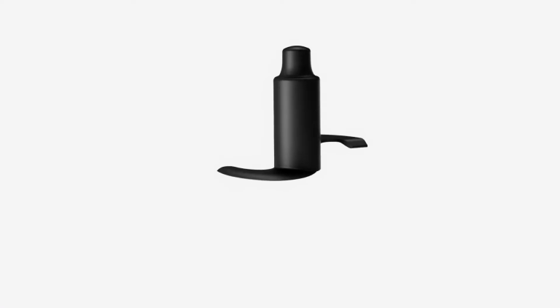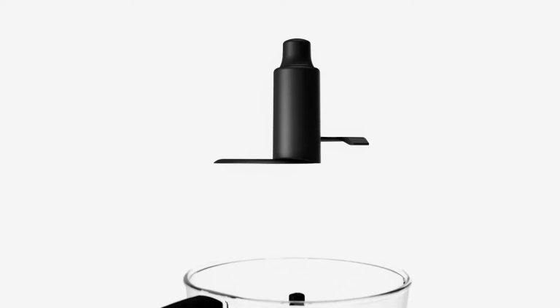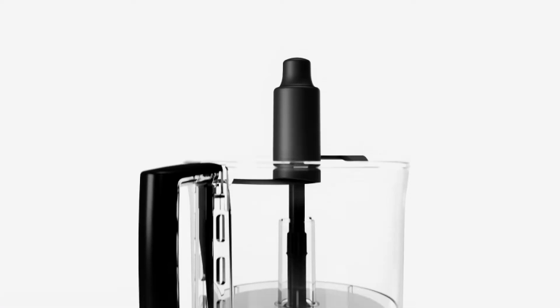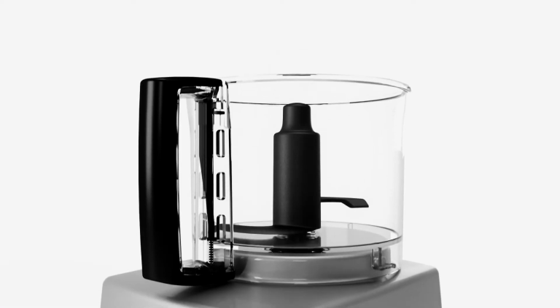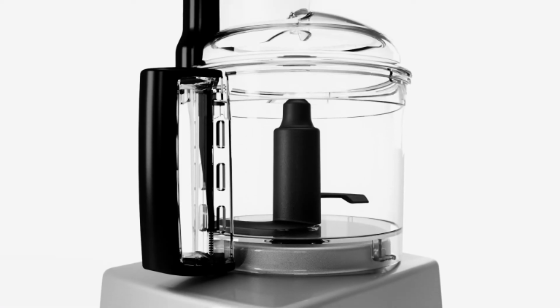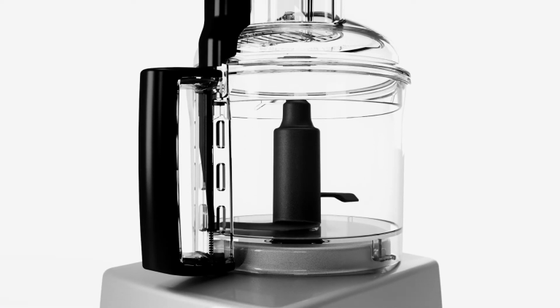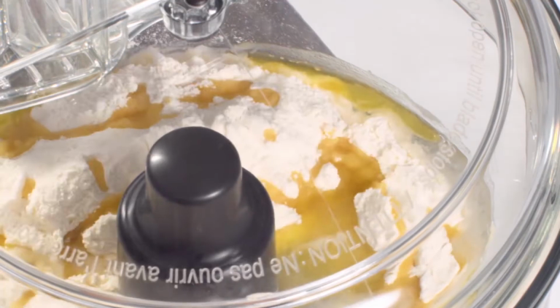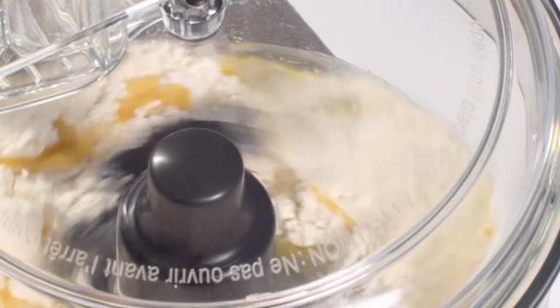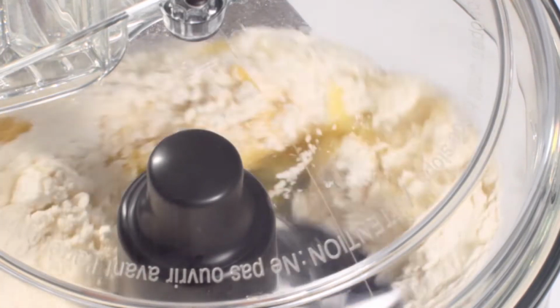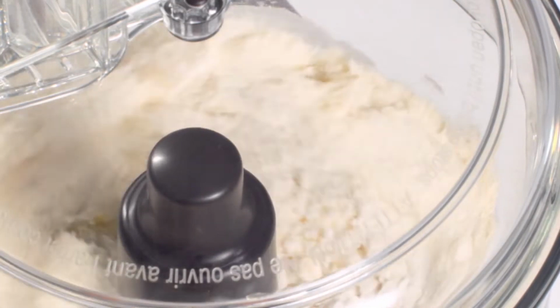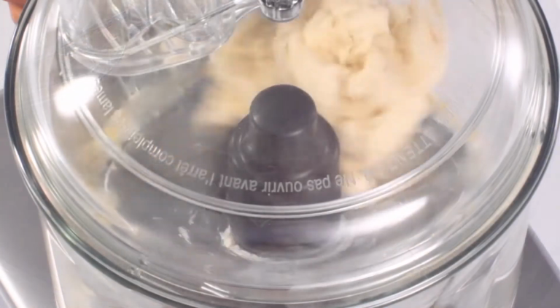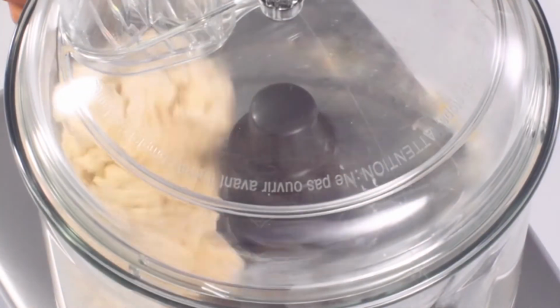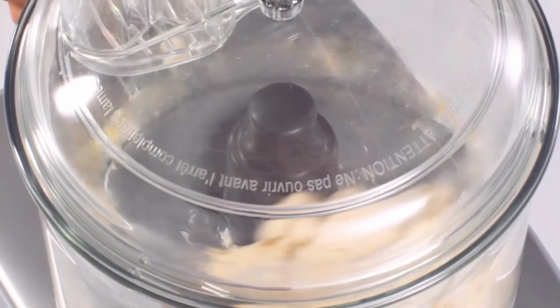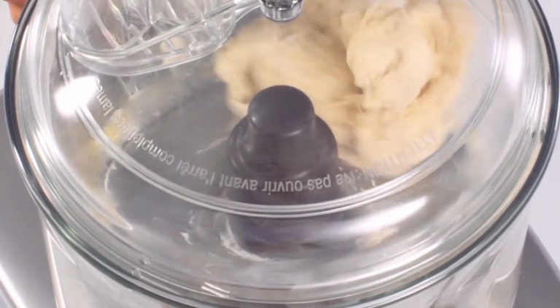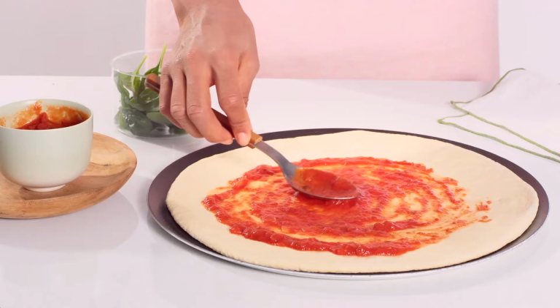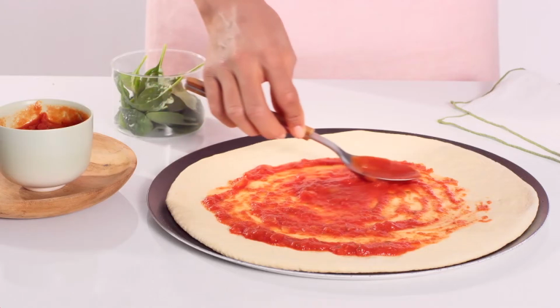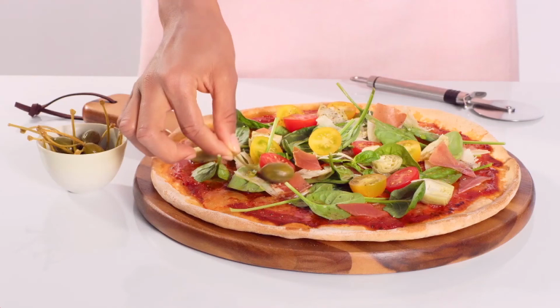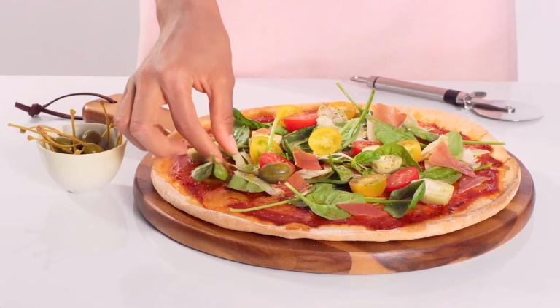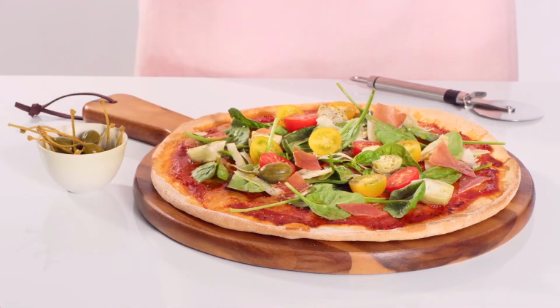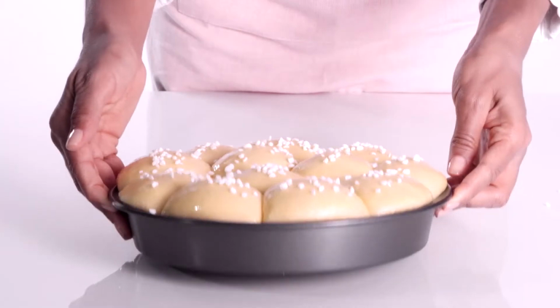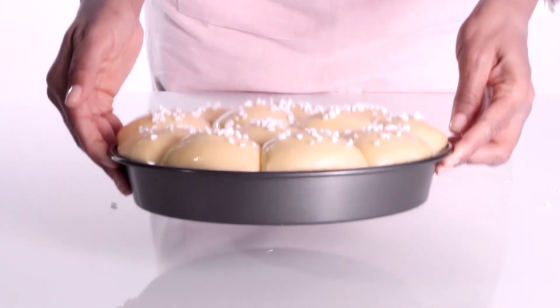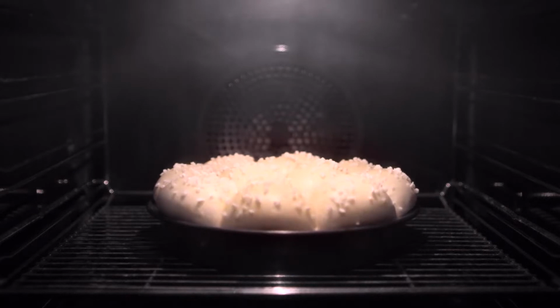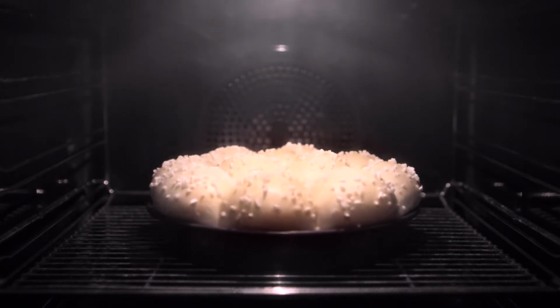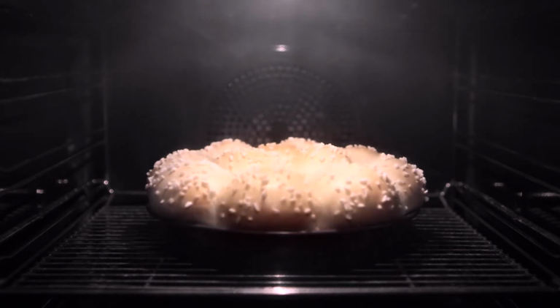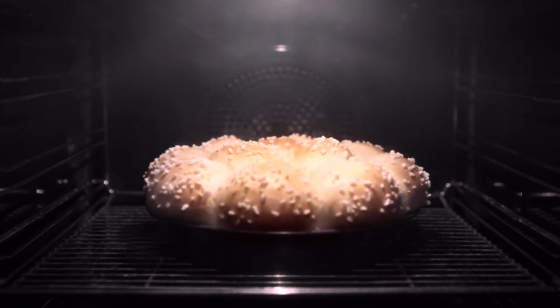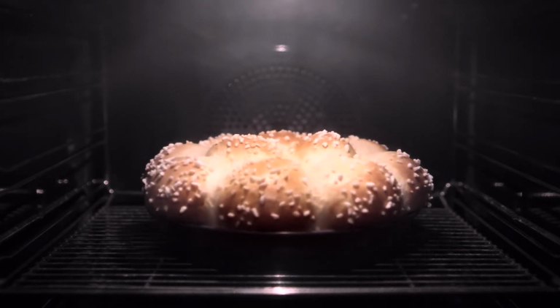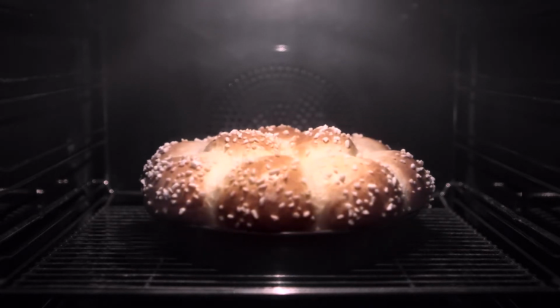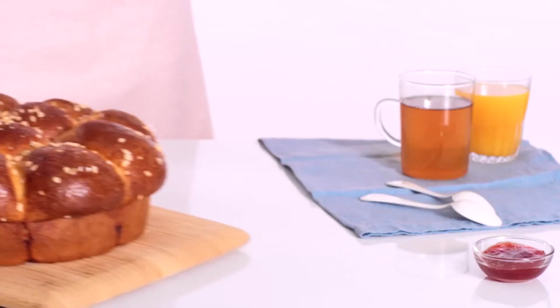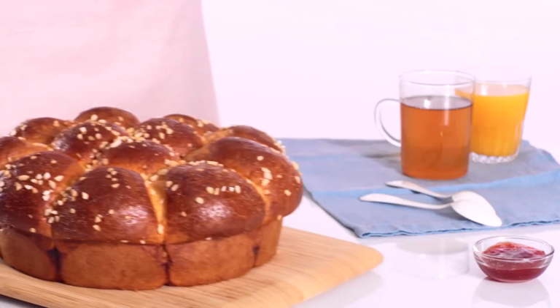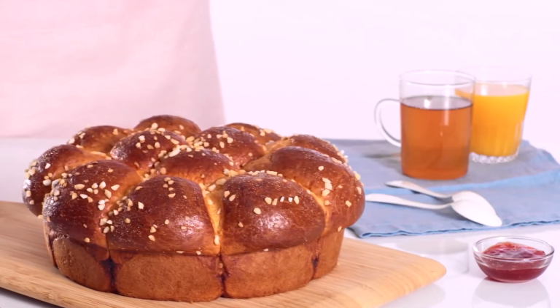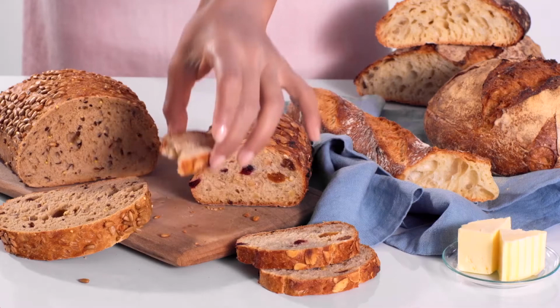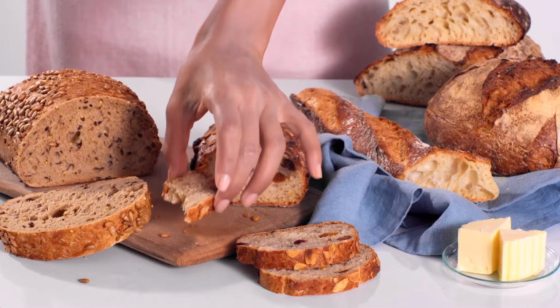Knead pasta, pastry, brioche and bread dough all in a matter of minutes with the dough blade. Homemade deliciously golden pizza bases and moorishly flavoursome pie crusts are at your fingertips at the touch of a button, giving you unbeatable results every time.